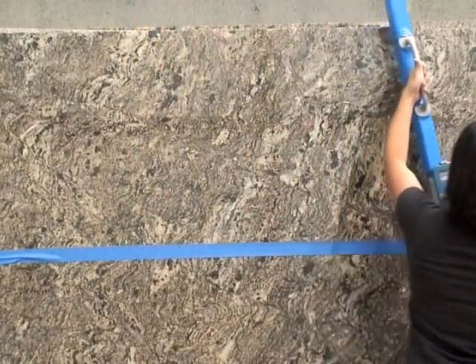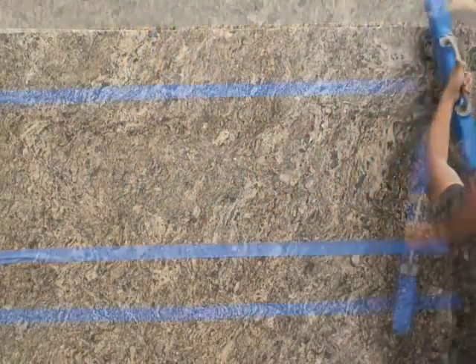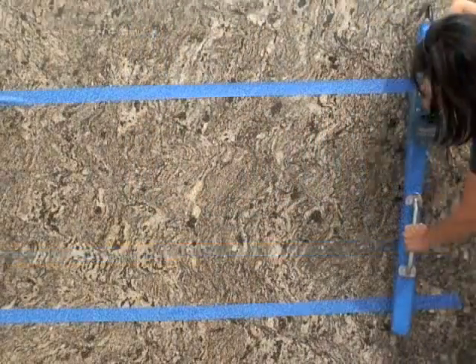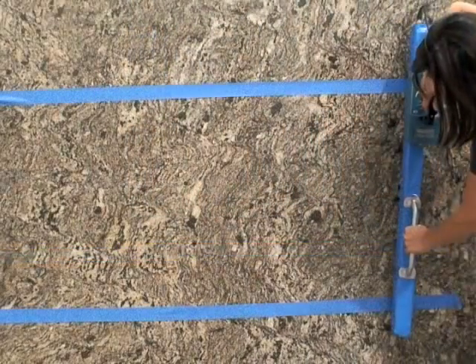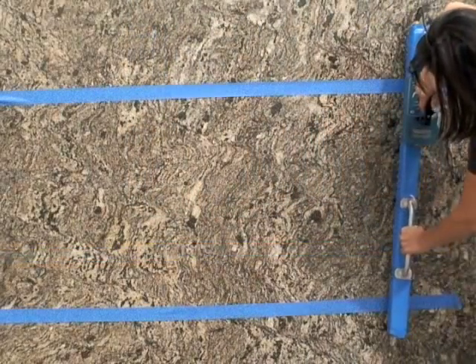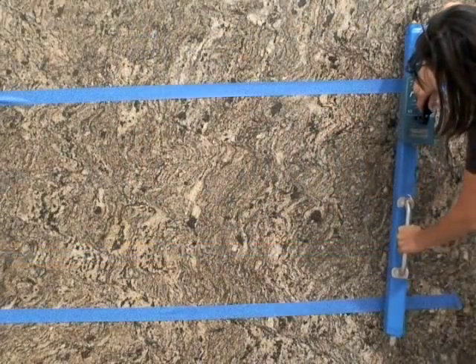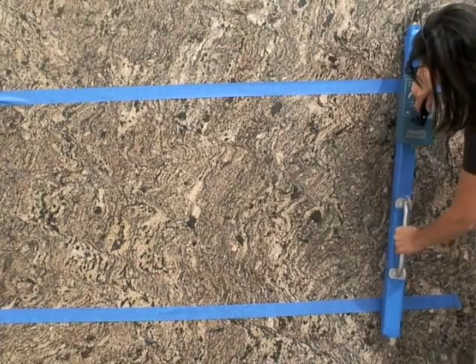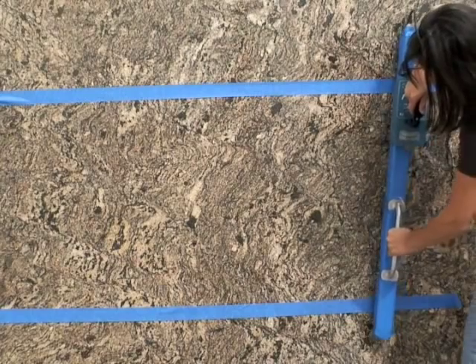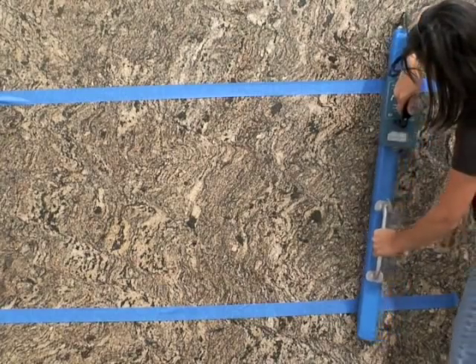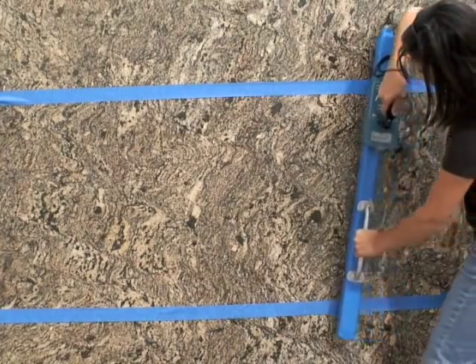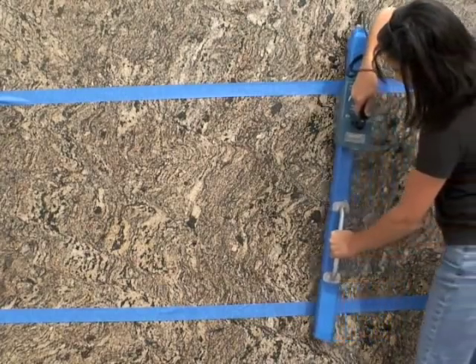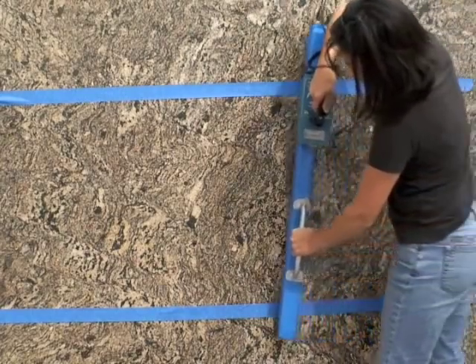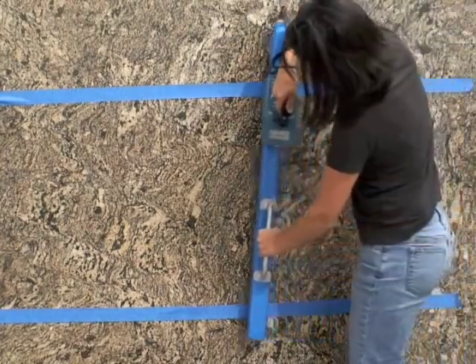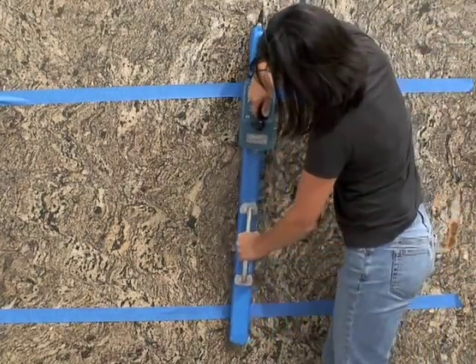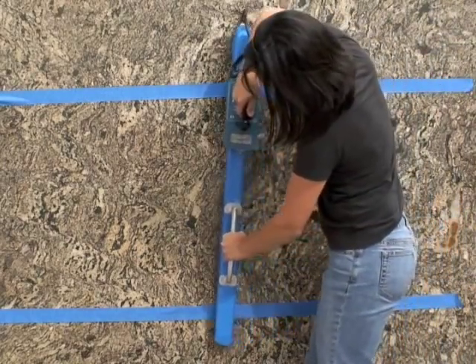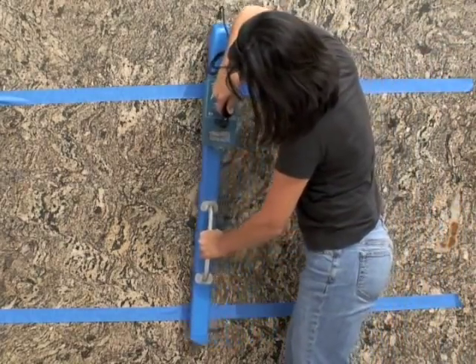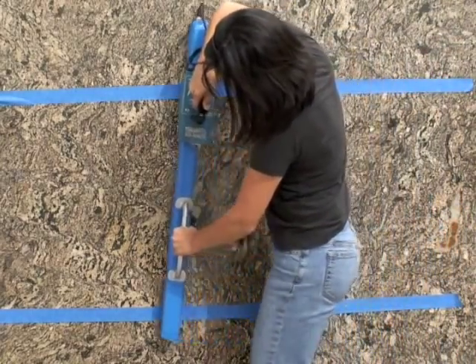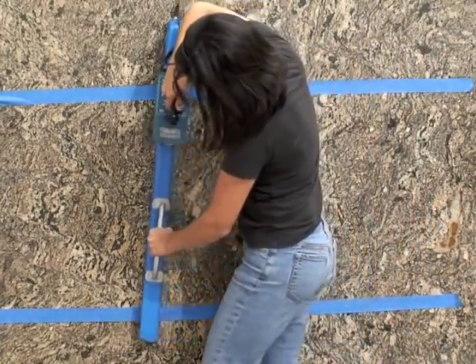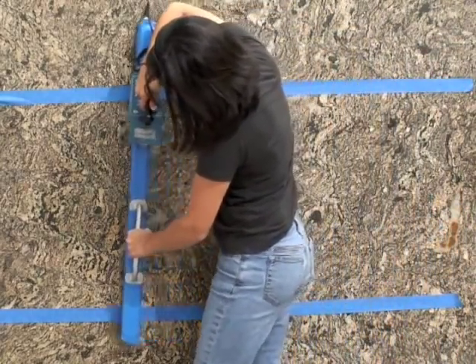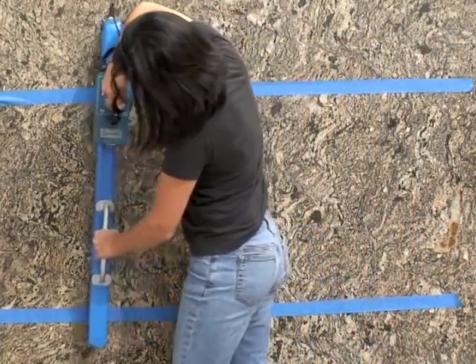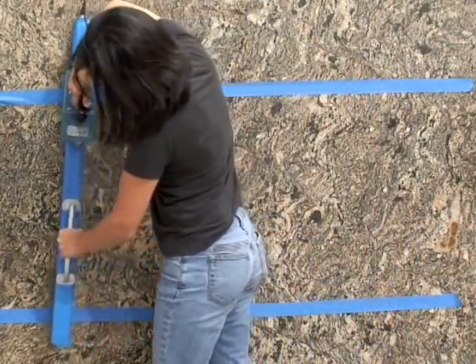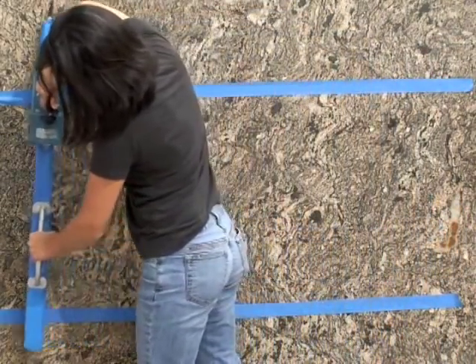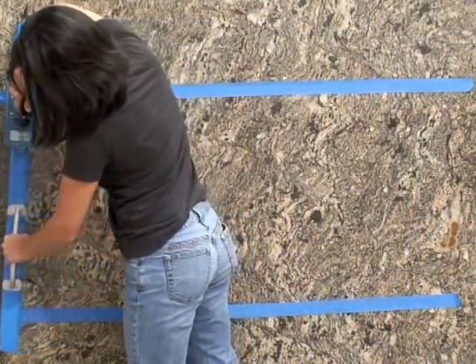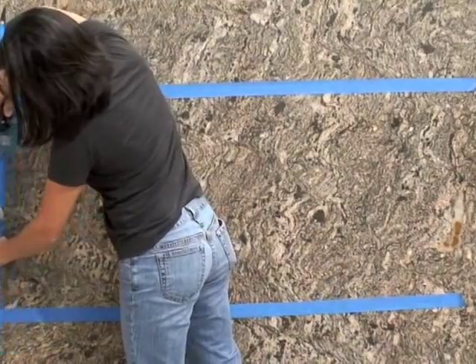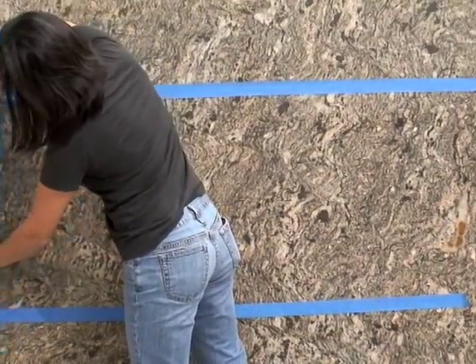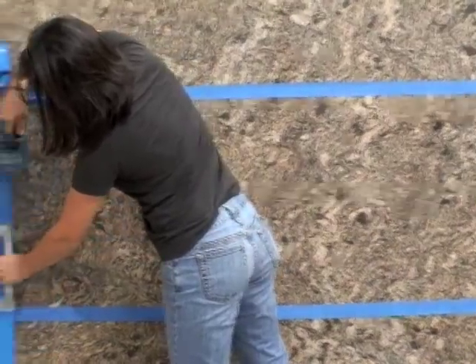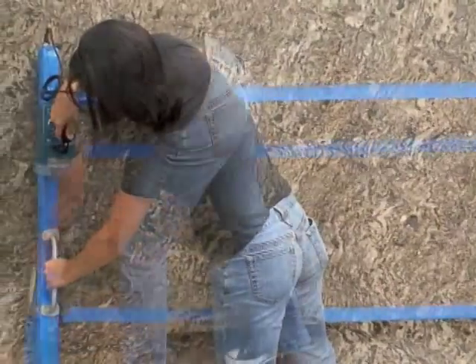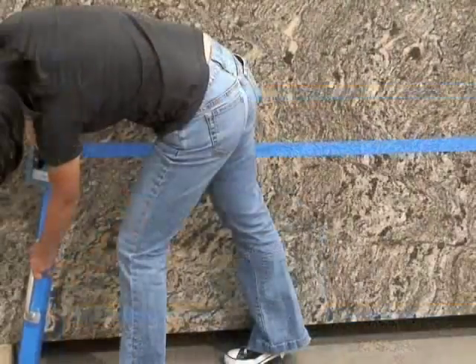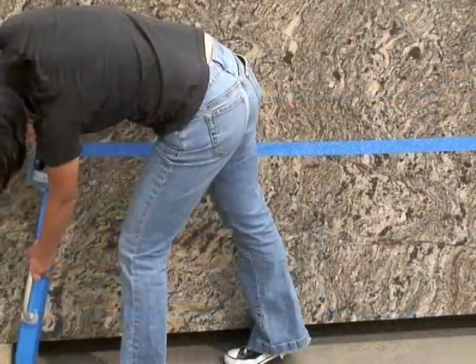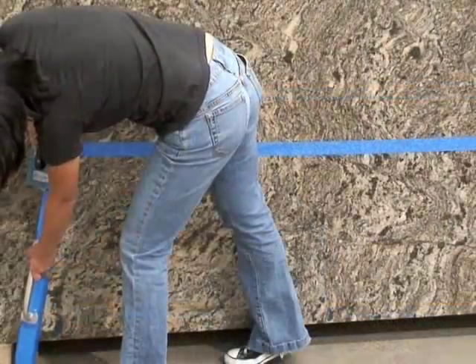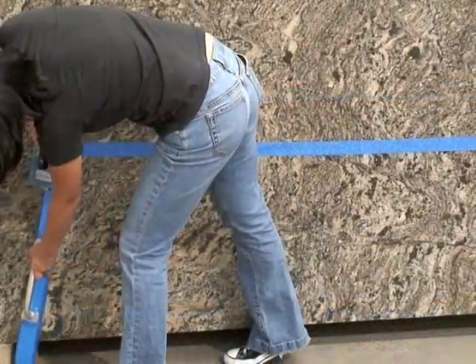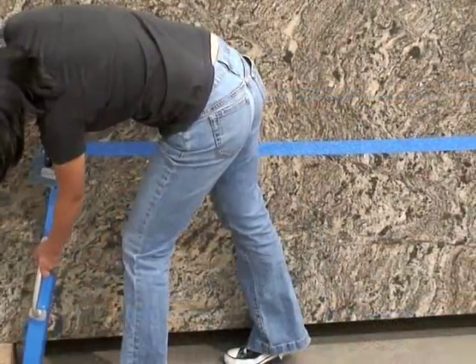You flip it over and scan the next two feet, and now I'm going to do the bottom section.